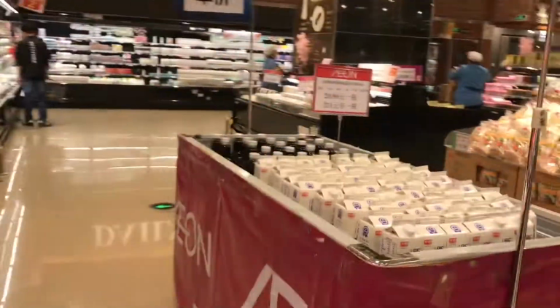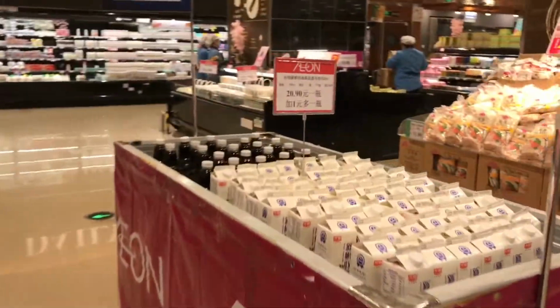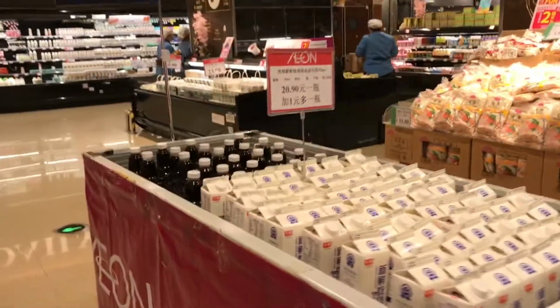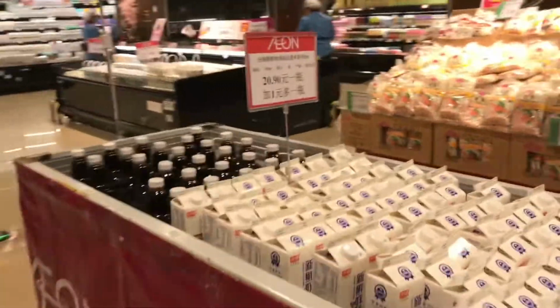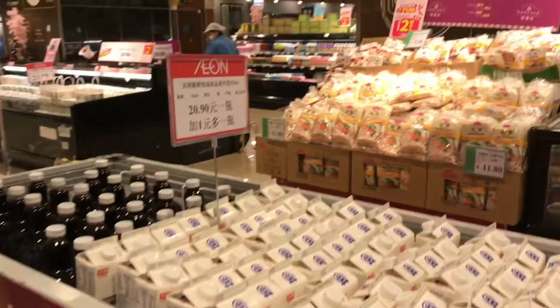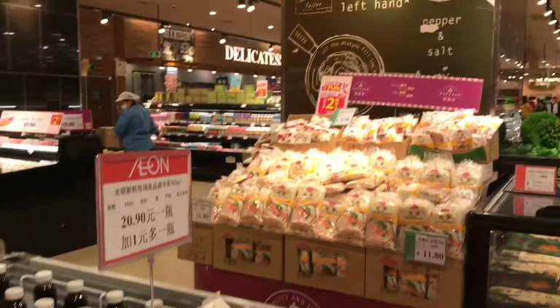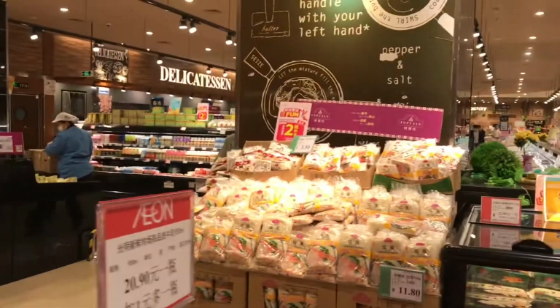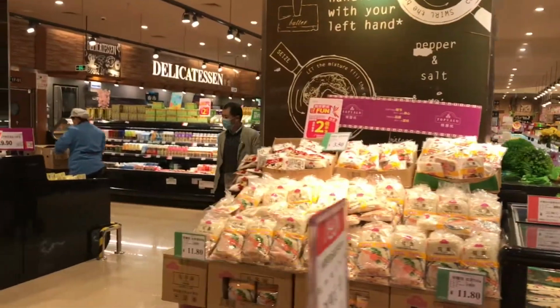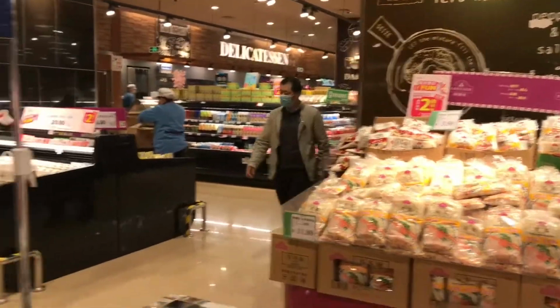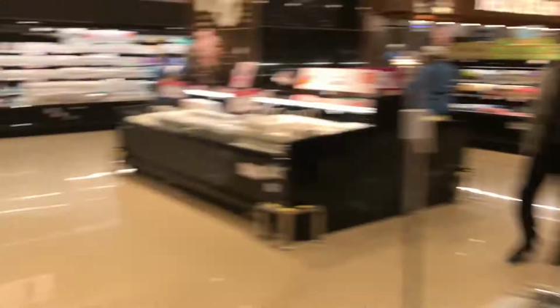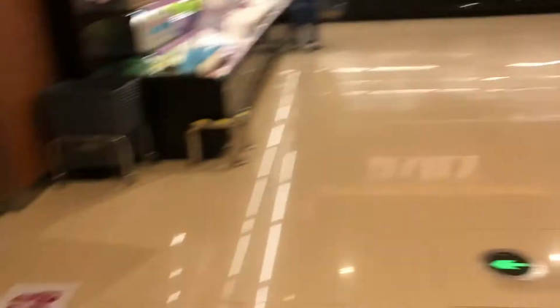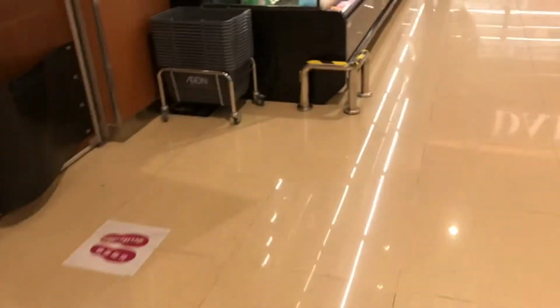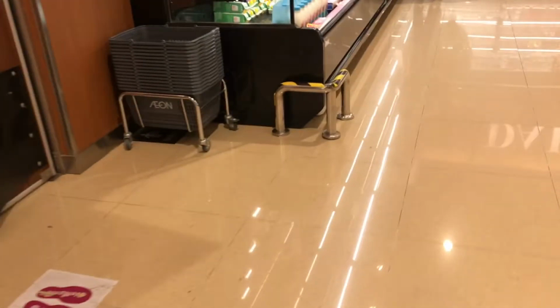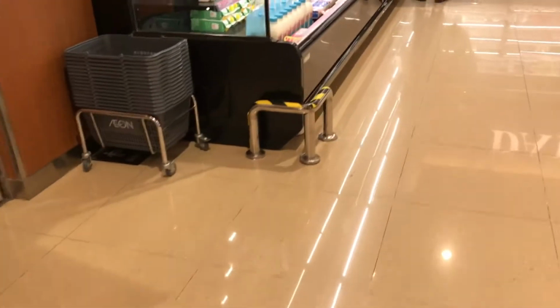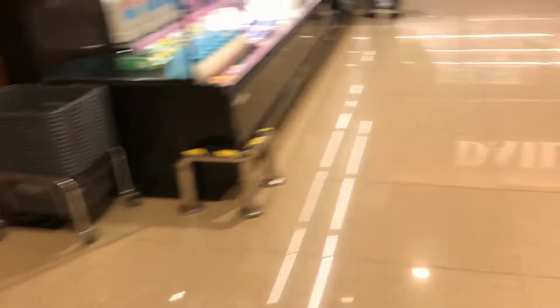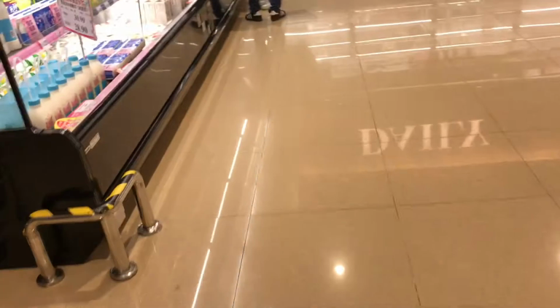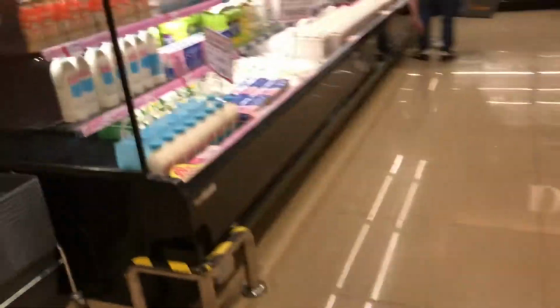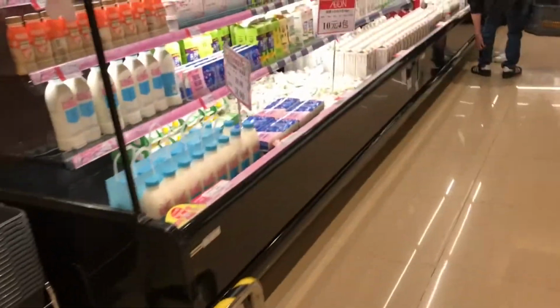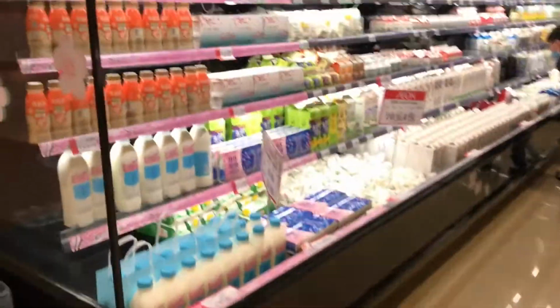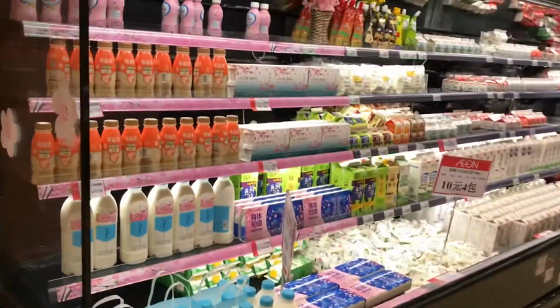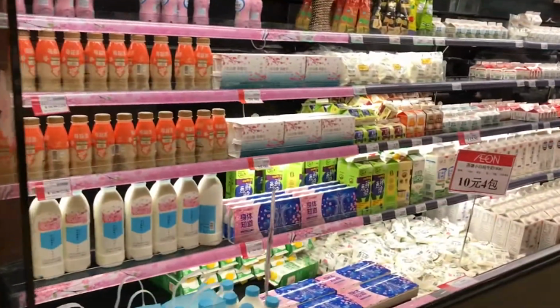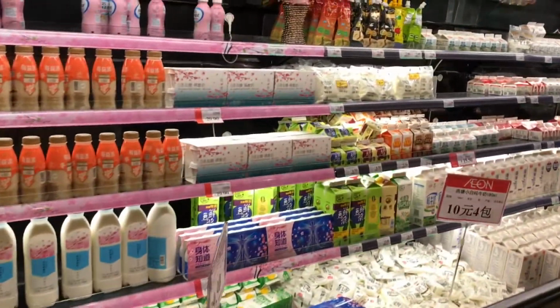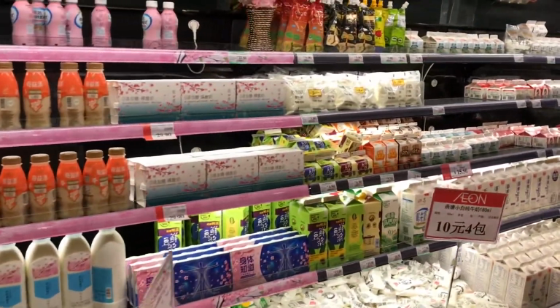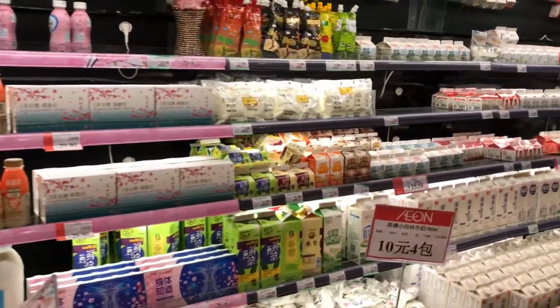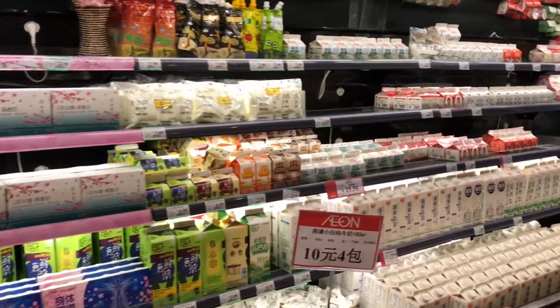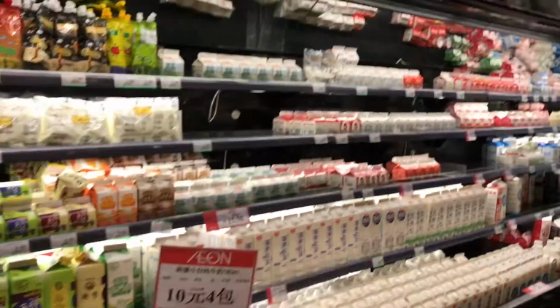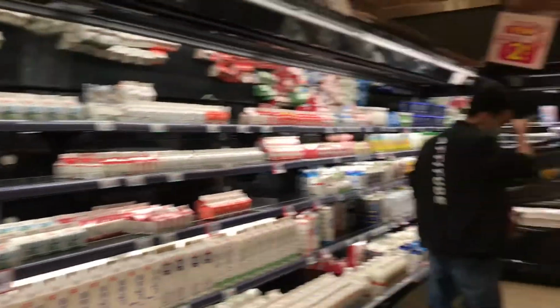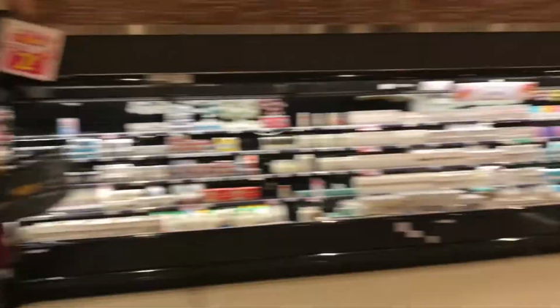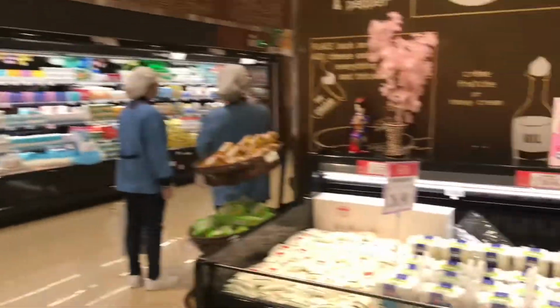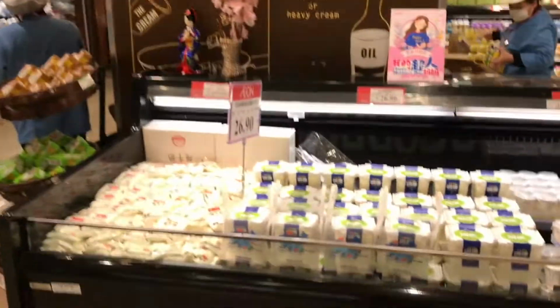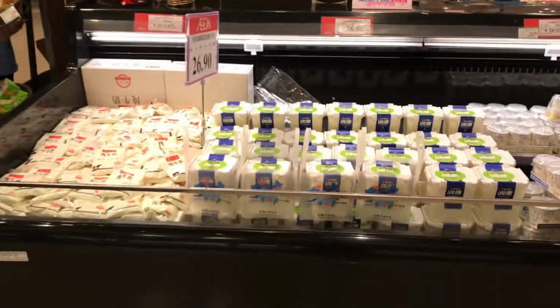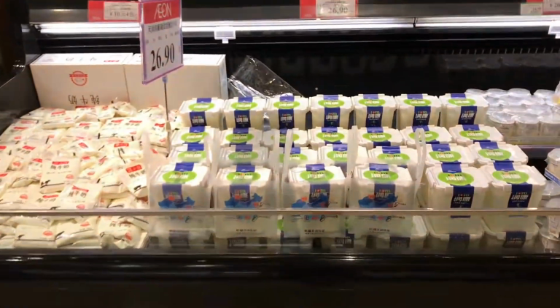As far as dairy, they actually have a big section — not including the cheese. For other dairy they have refrigerated and boxed milk, yogurt, and also the little drinks that help with digestion with the good bacteria in them.